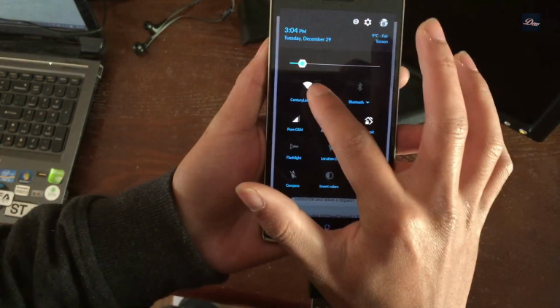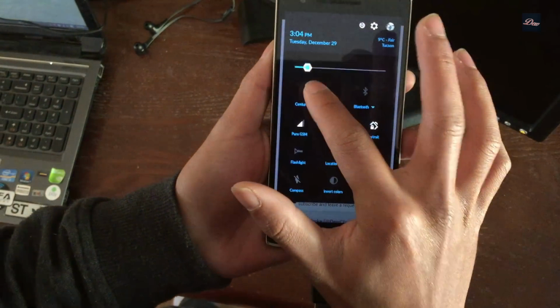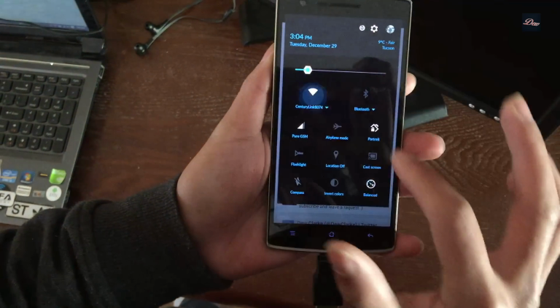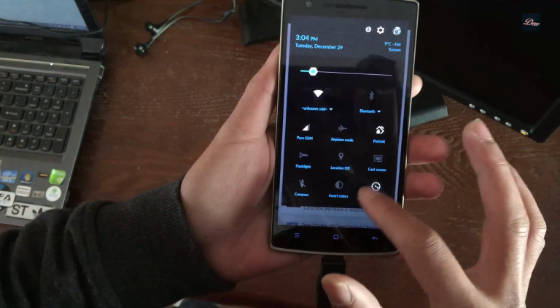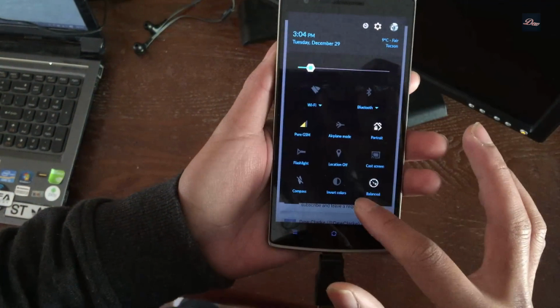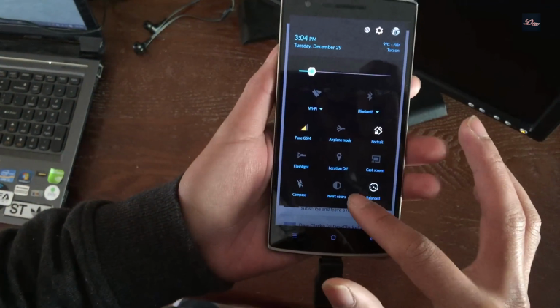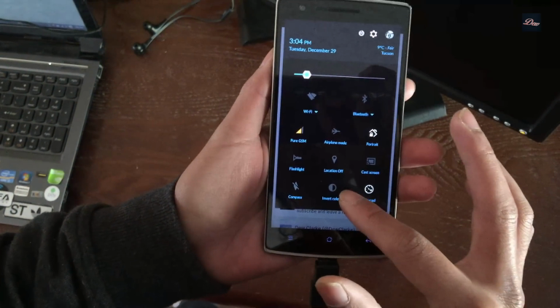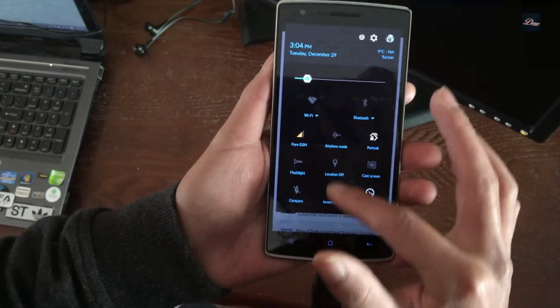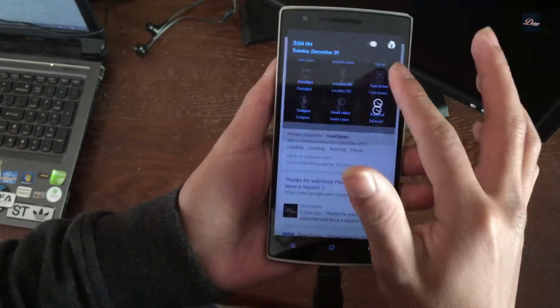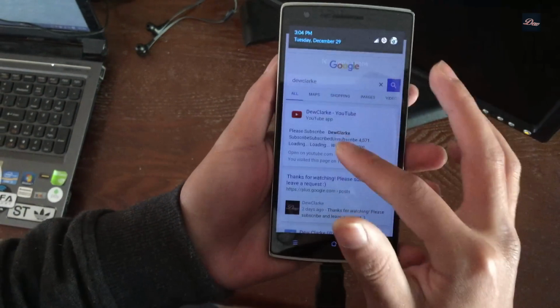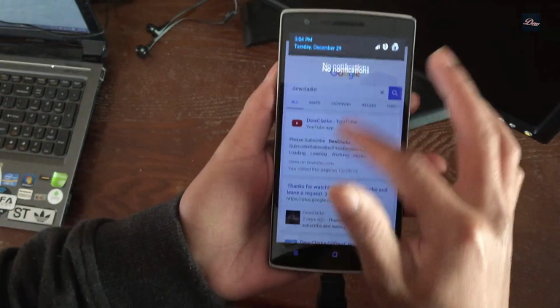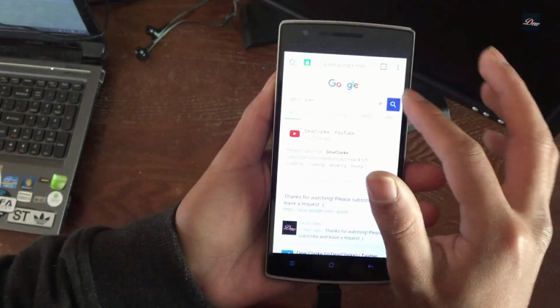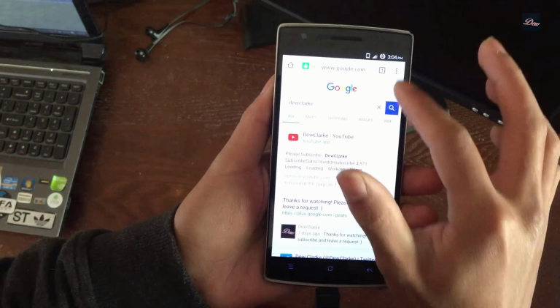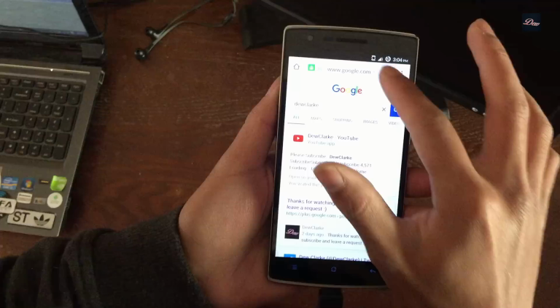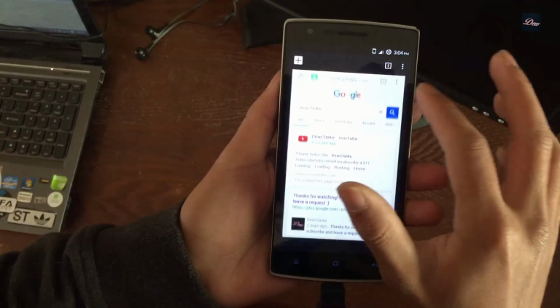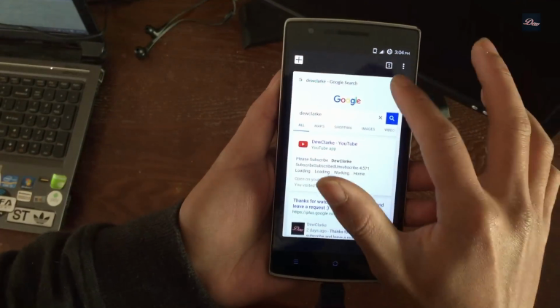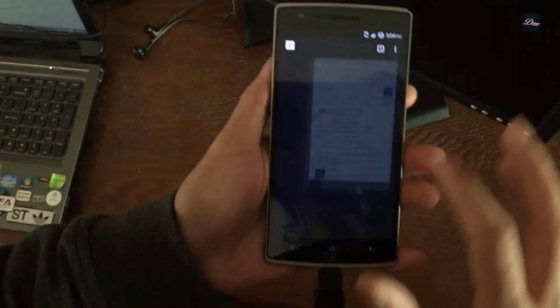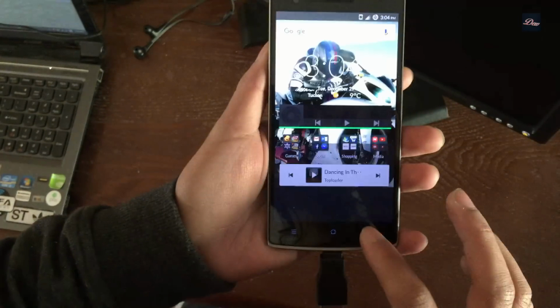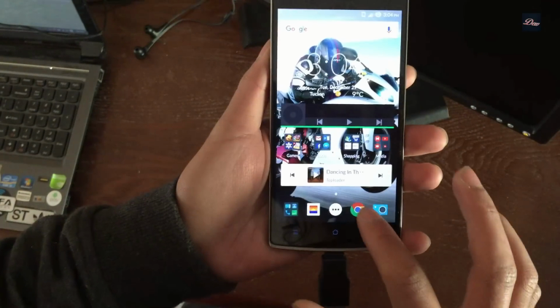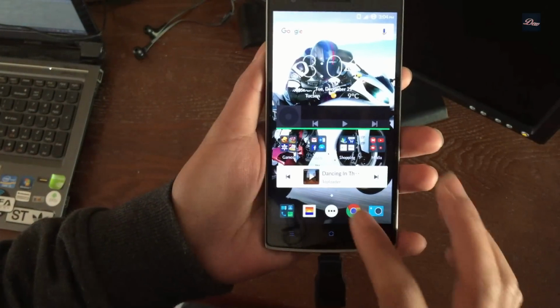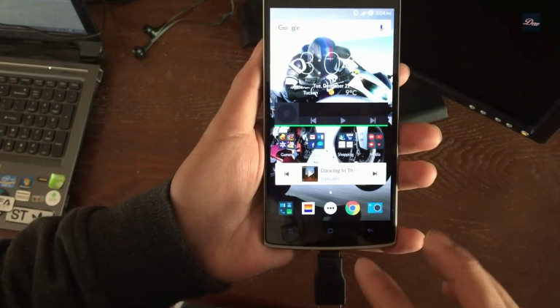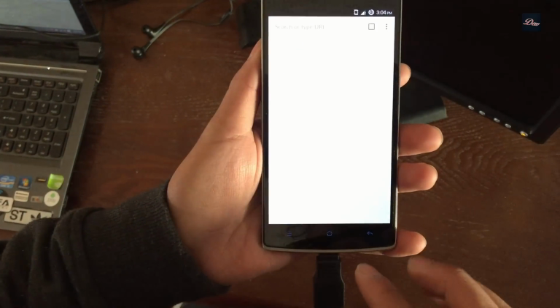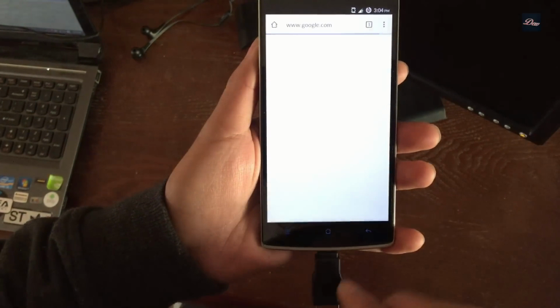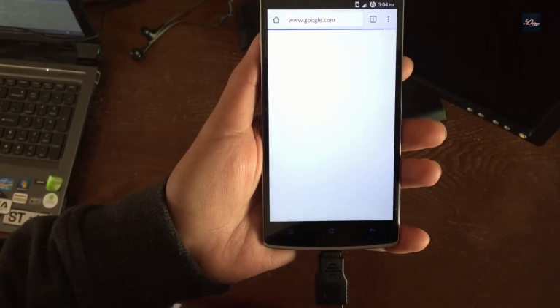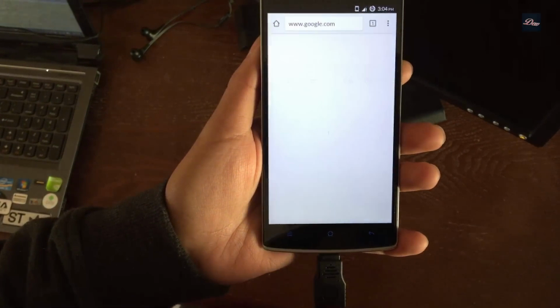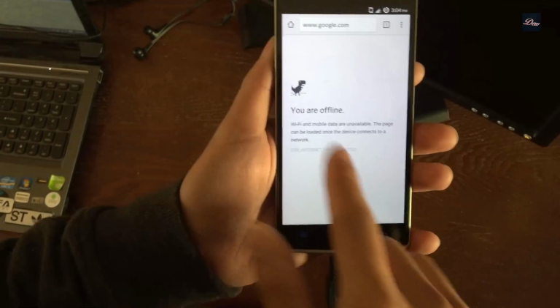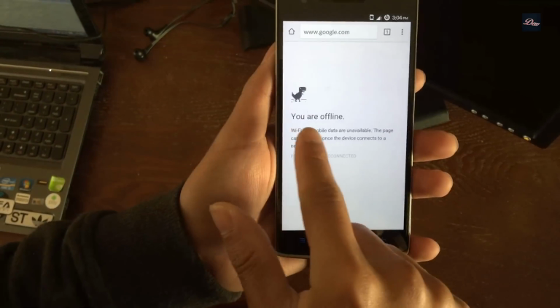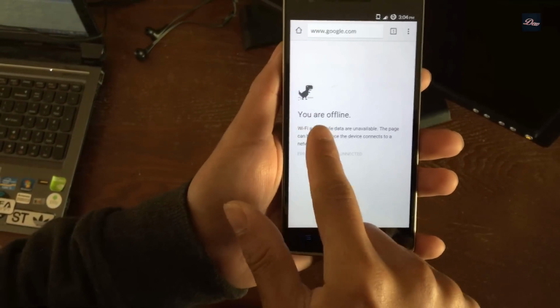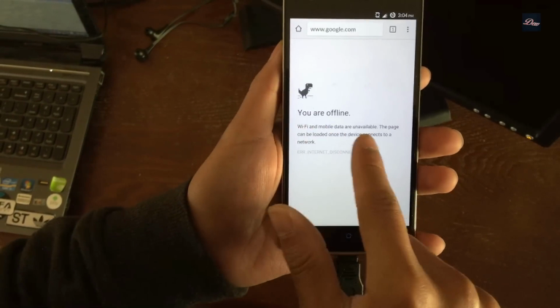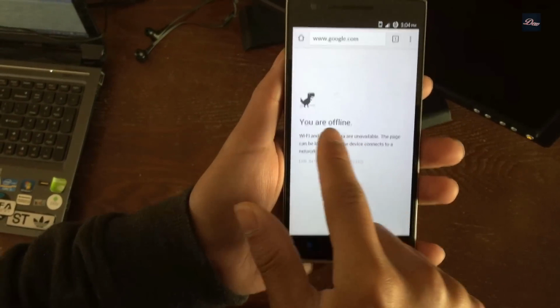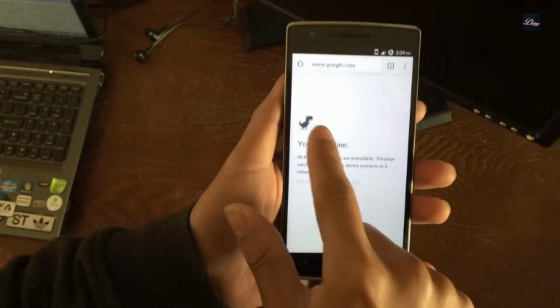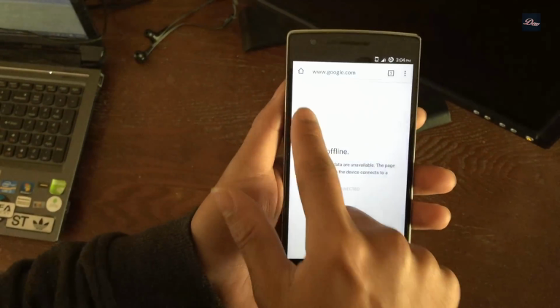Now I'm going to disable the Wi-Fi and show you that you can connect to the internet without it. As you can see, it is offline.